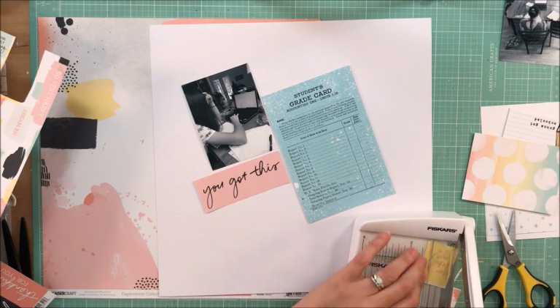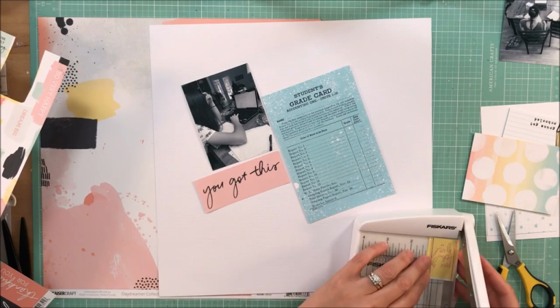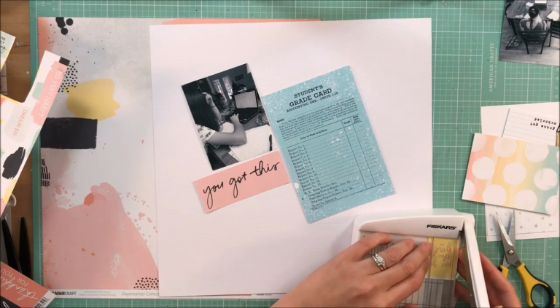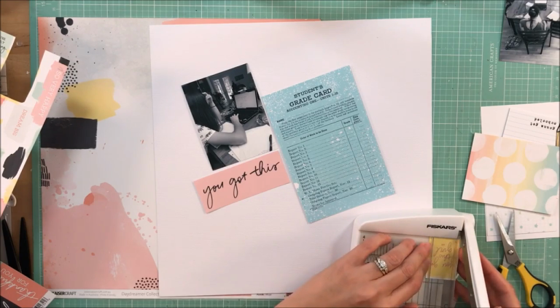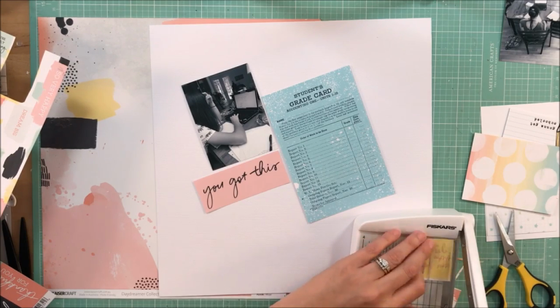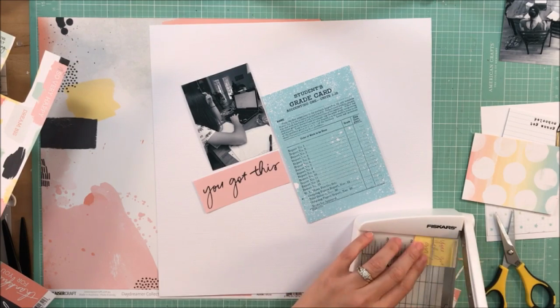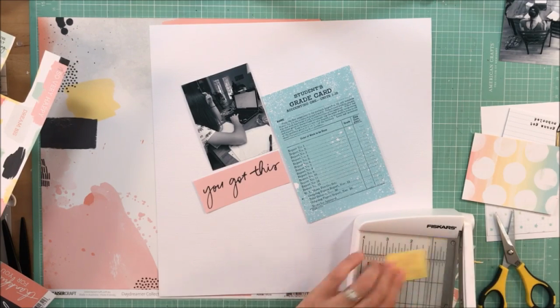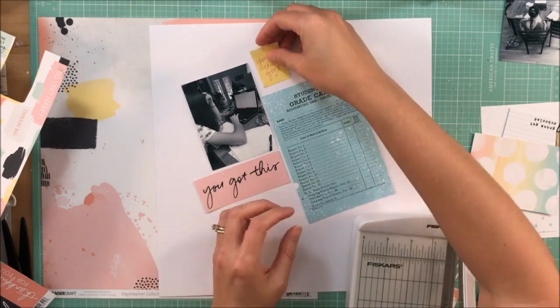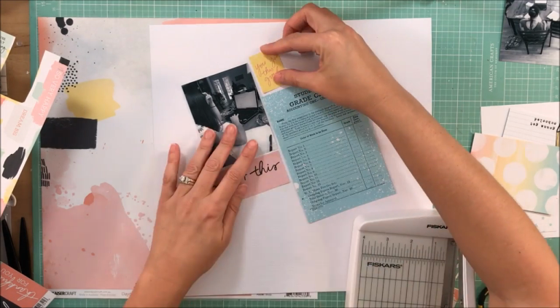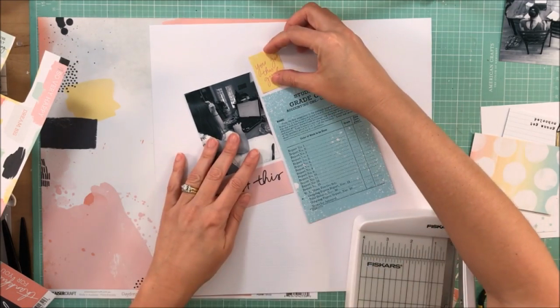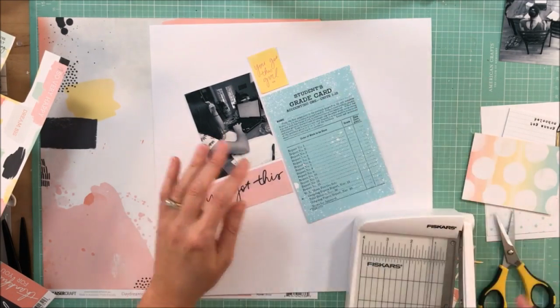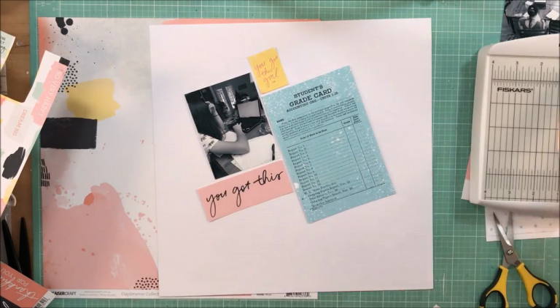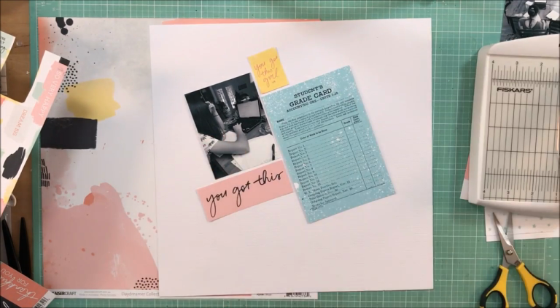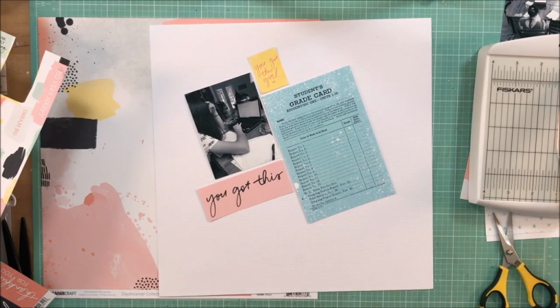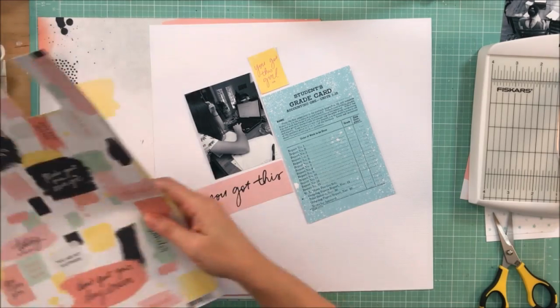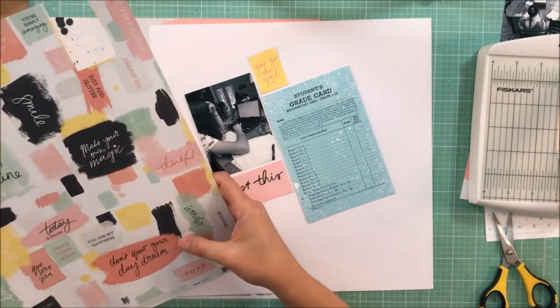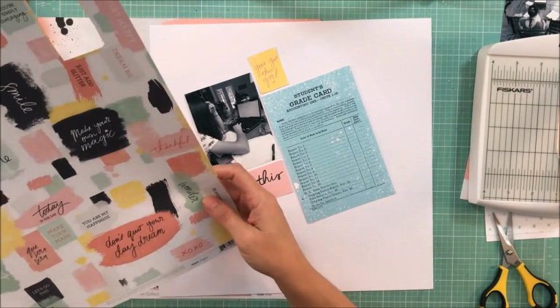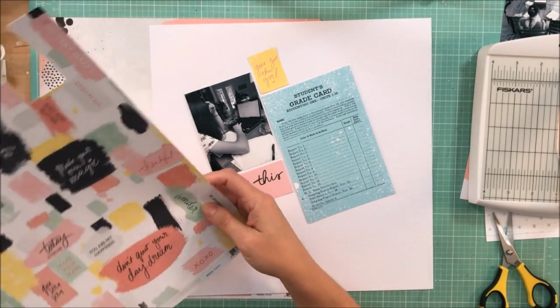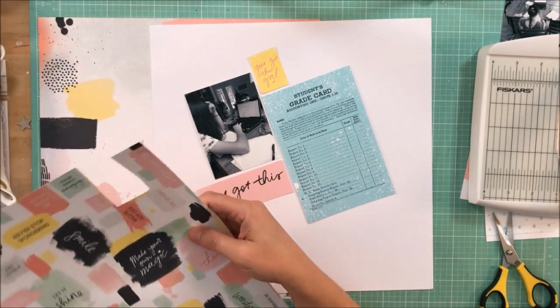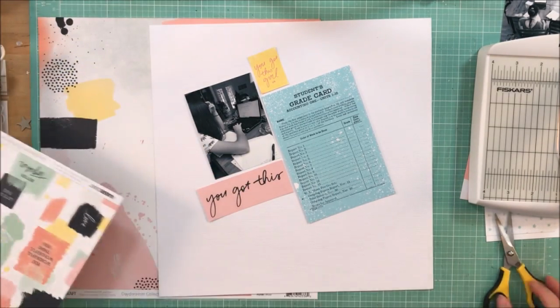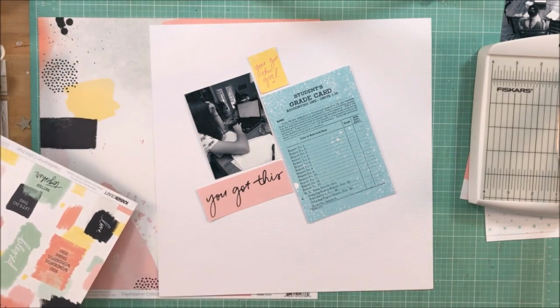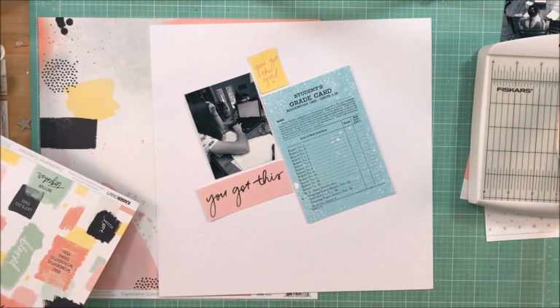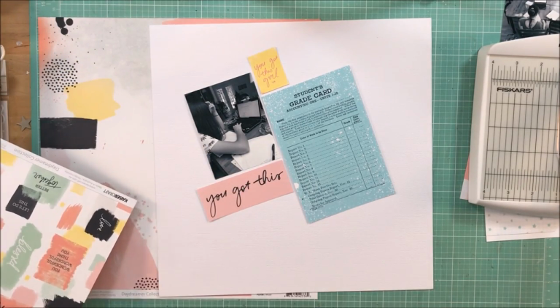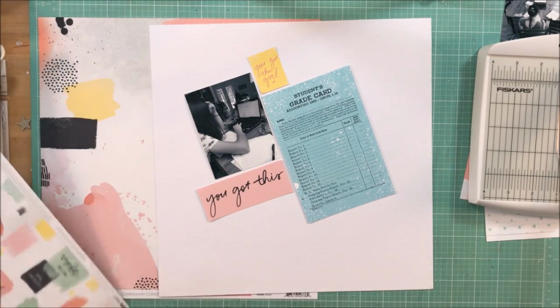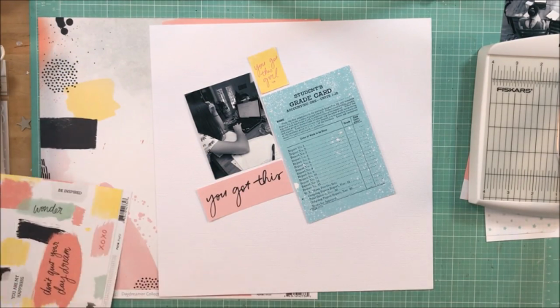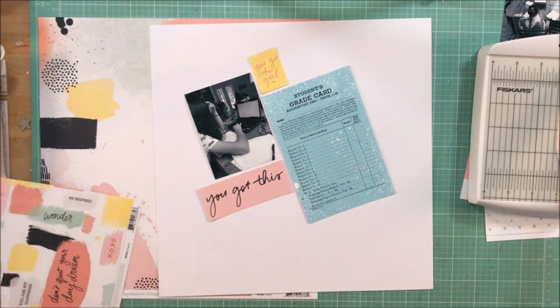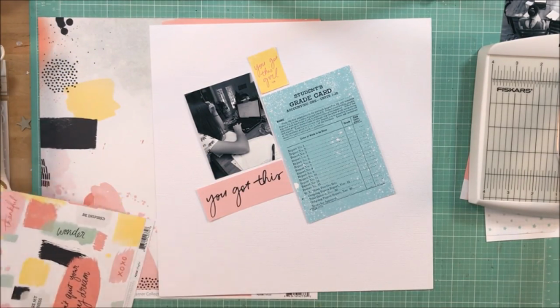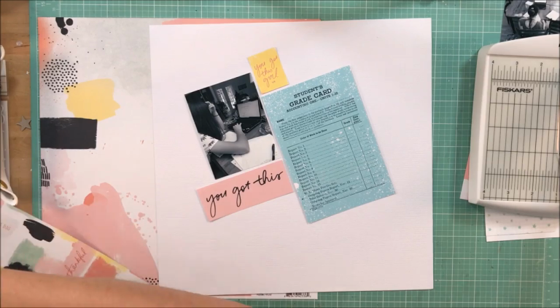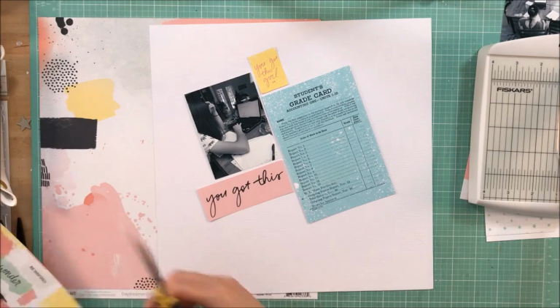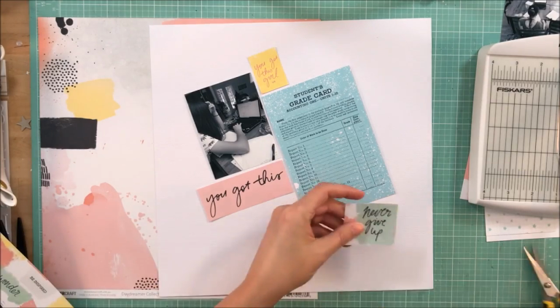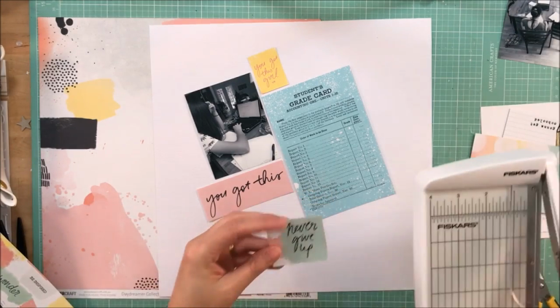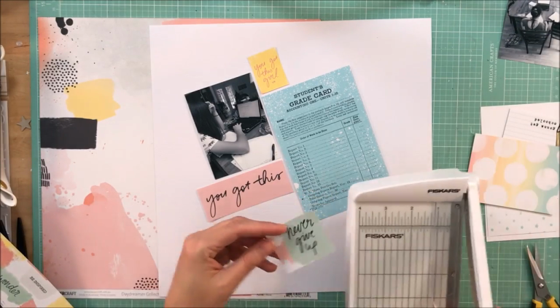In the kit, there is this gorgeous paper by Kaiser Craft. It has some paint strokes on it and some phrases that I thought would be appropriate for this photo.